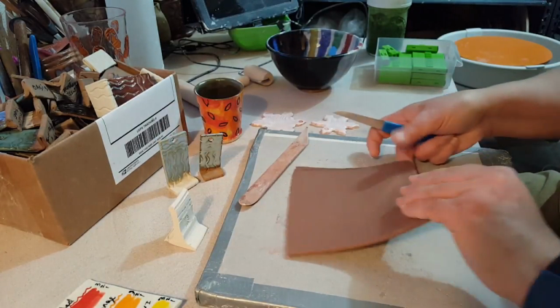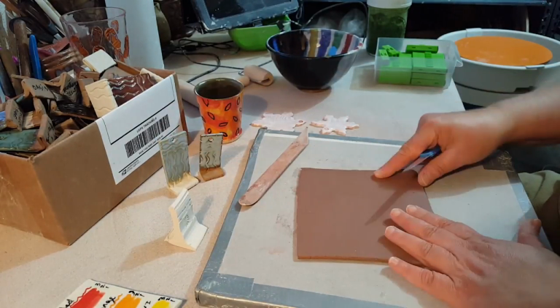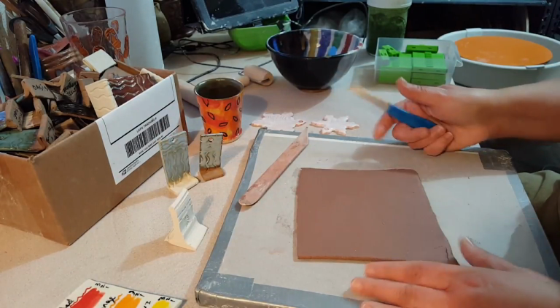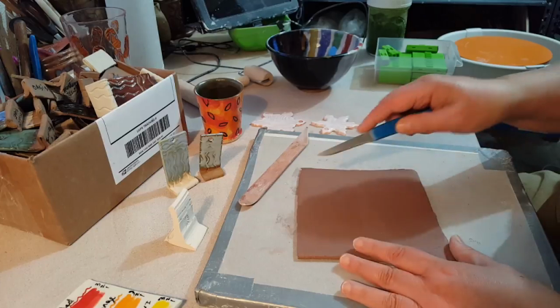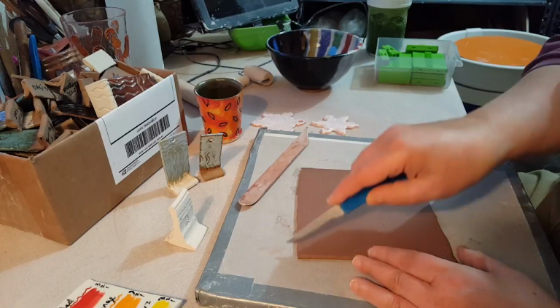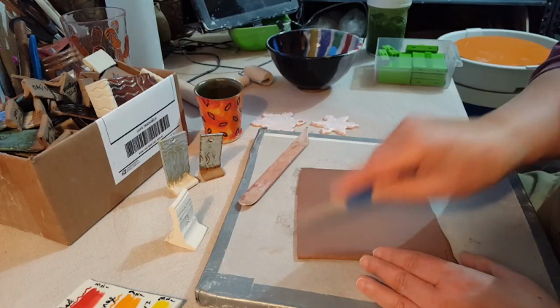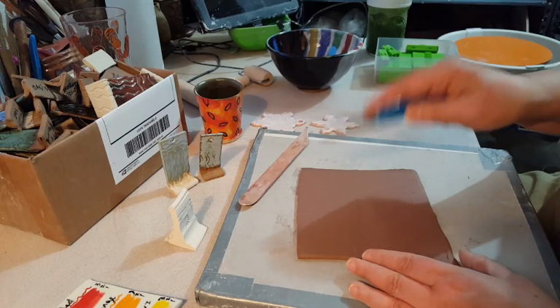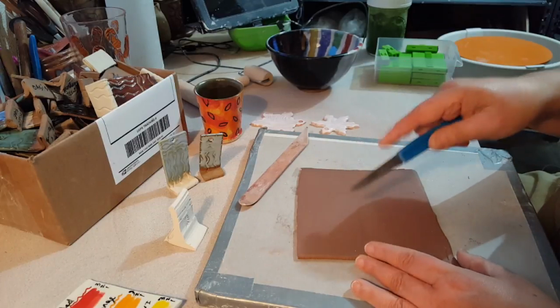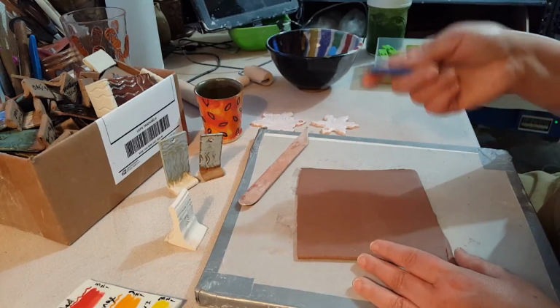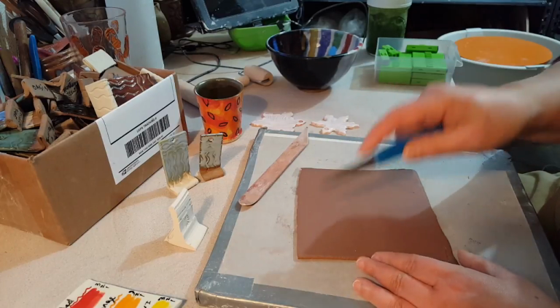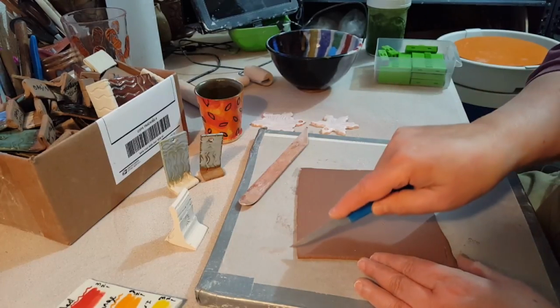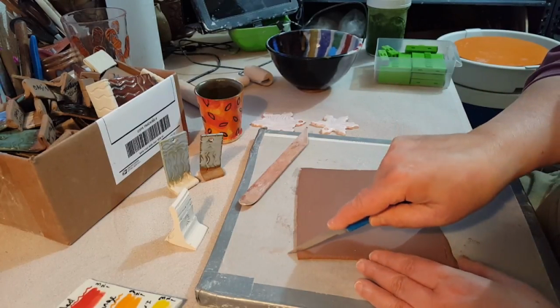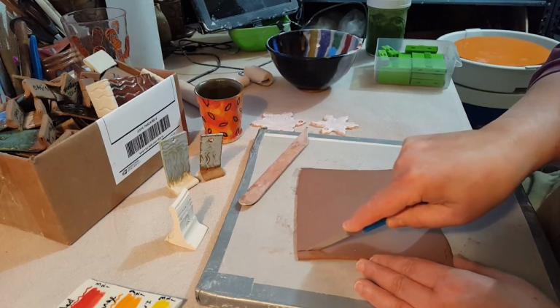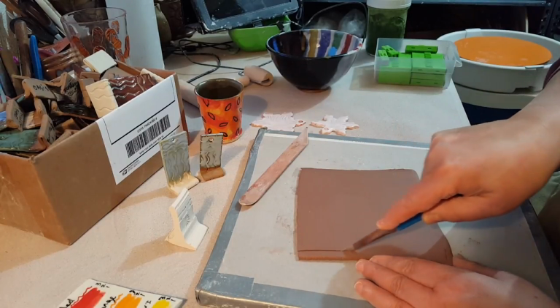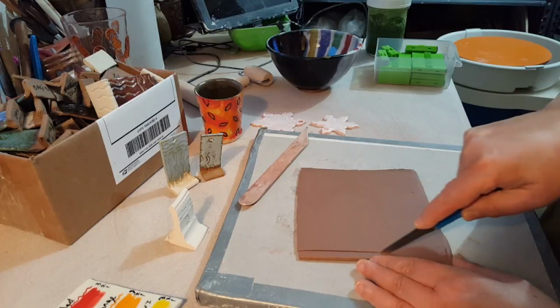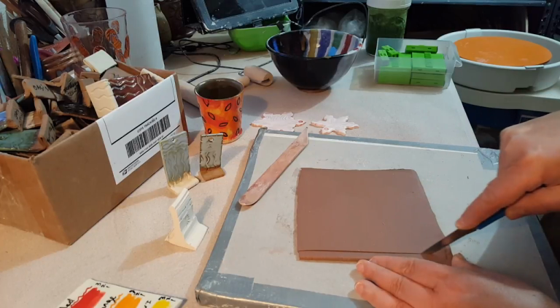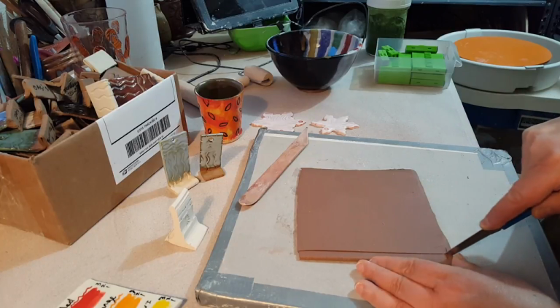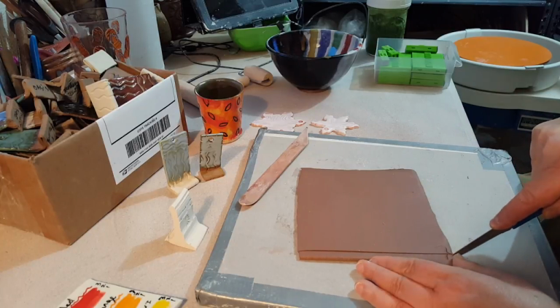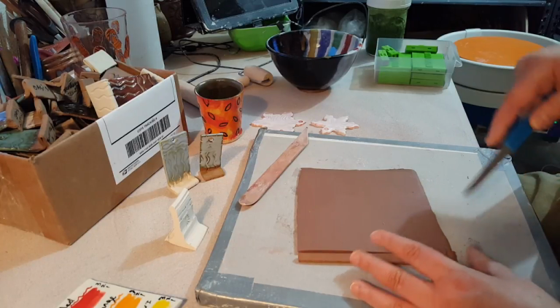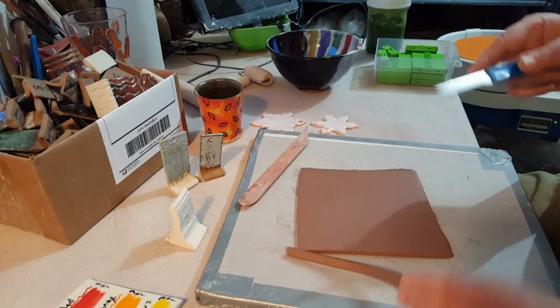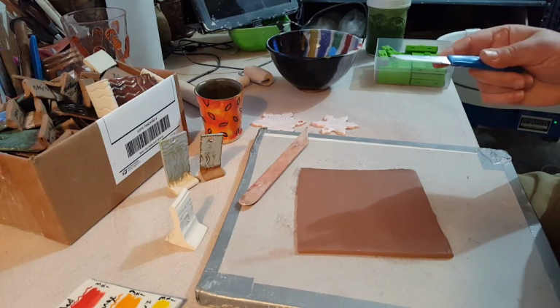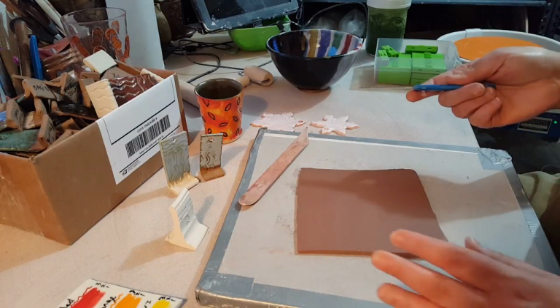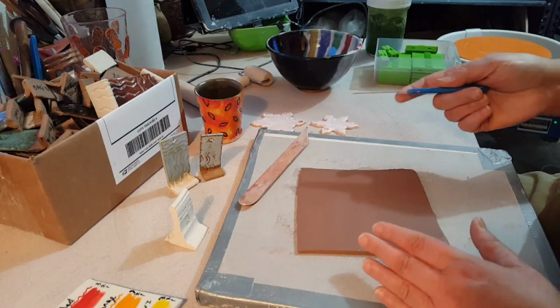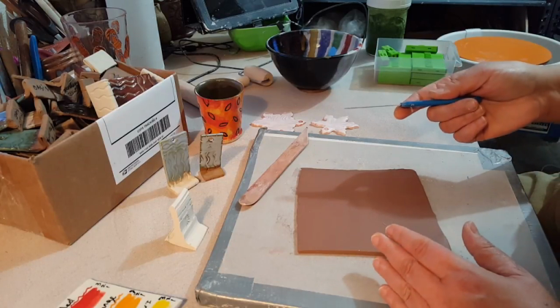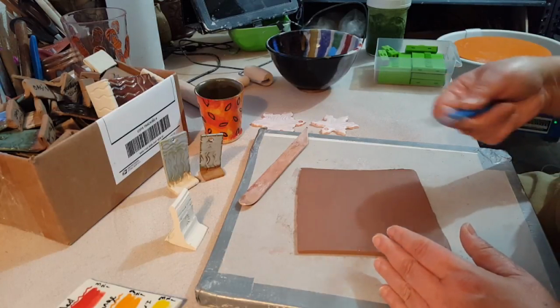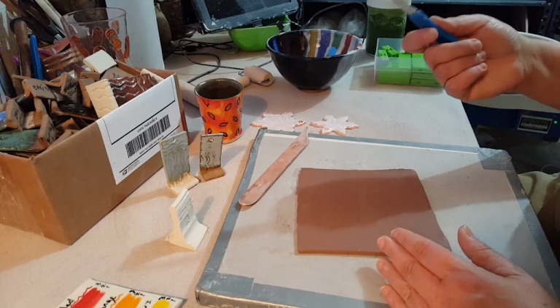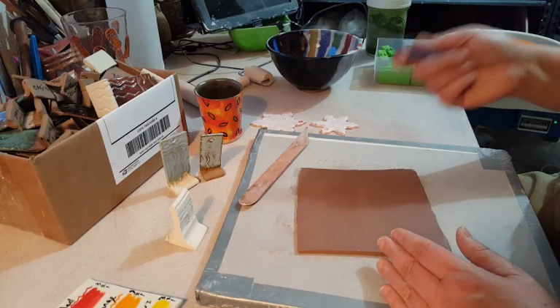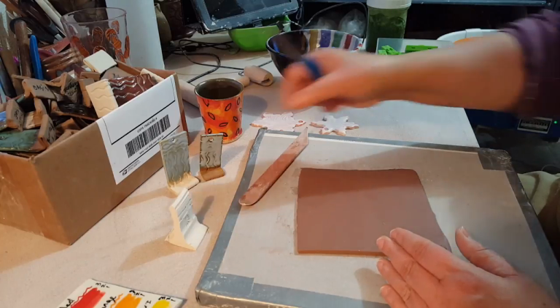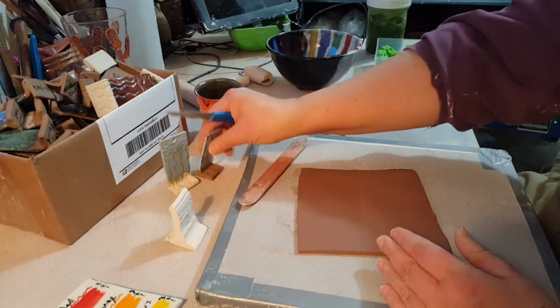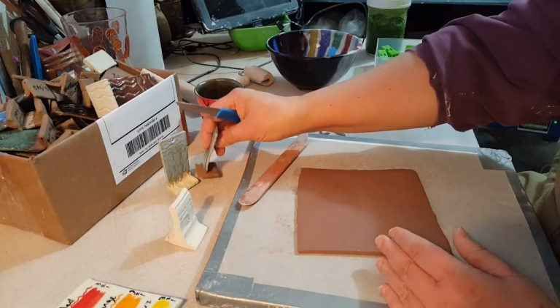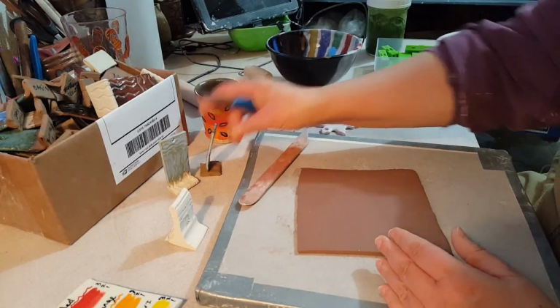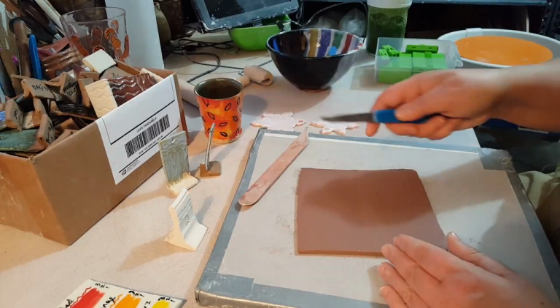So I have a slab of clay here. One thing you want to do is make sure that the thickness of your slabs is about the thickness of what your pots would be, so that you're getting a true test of the glaze — so that it's a similar thickness to your pieces.